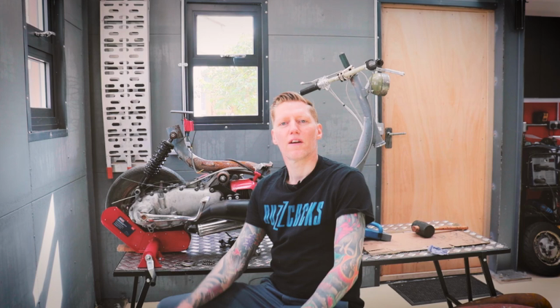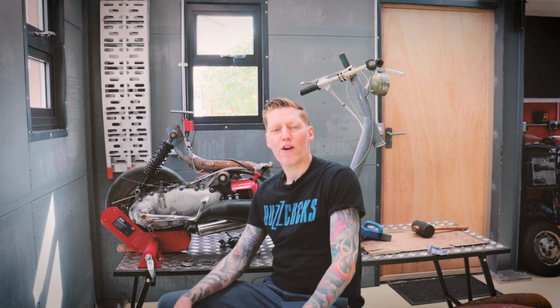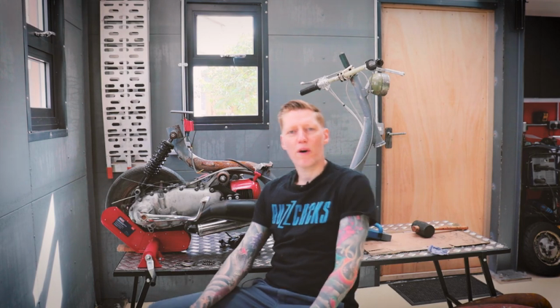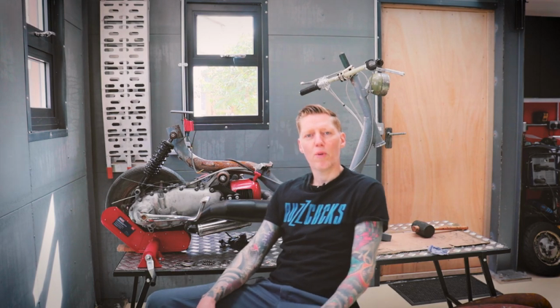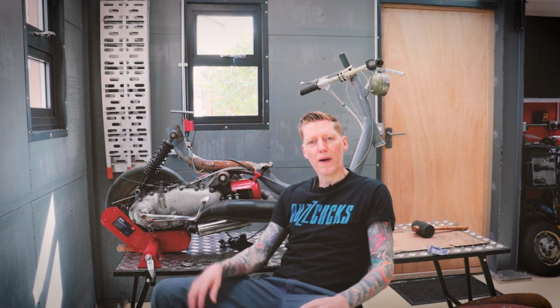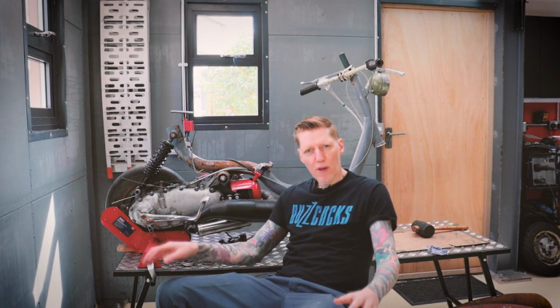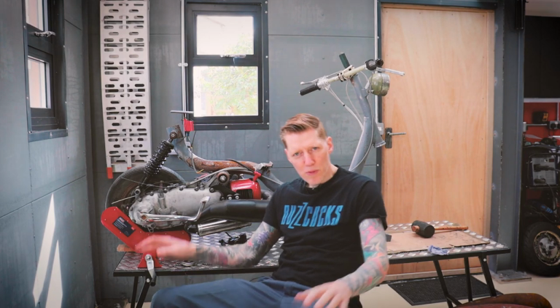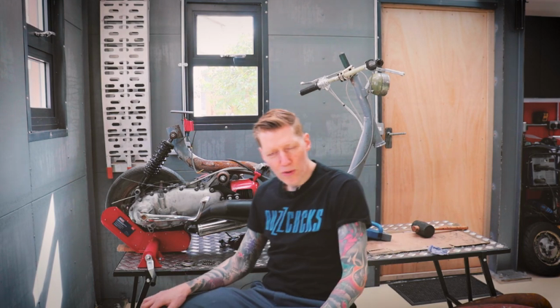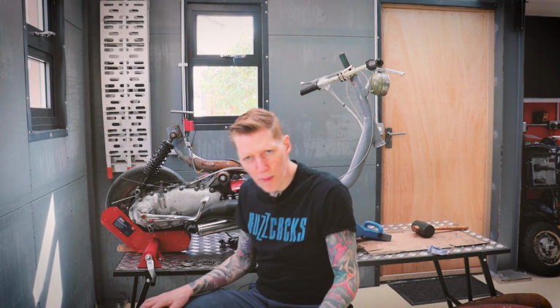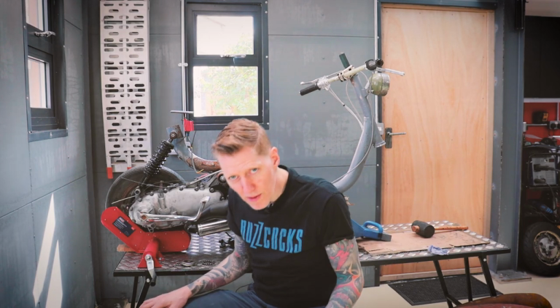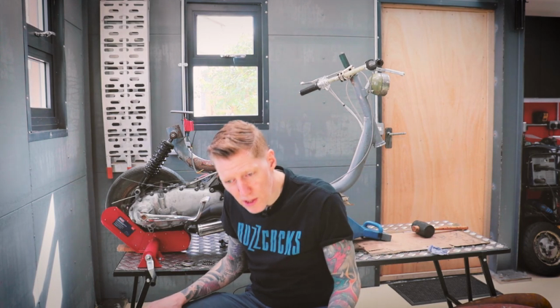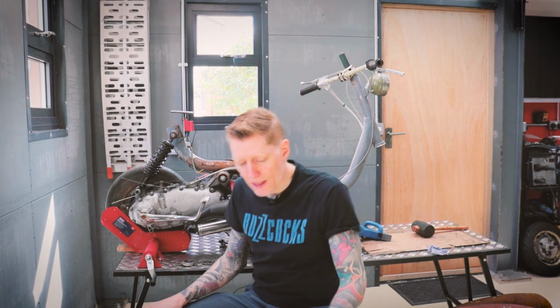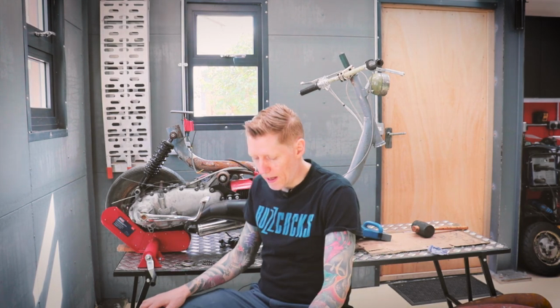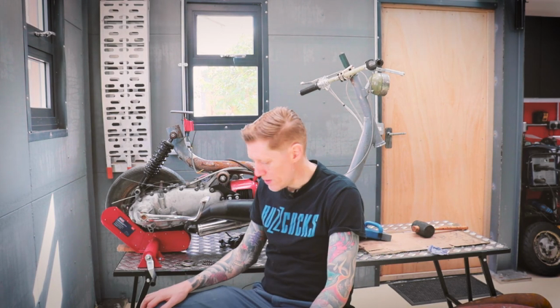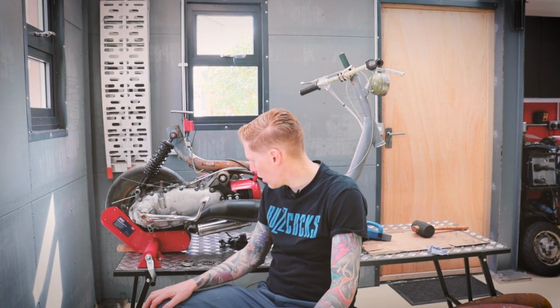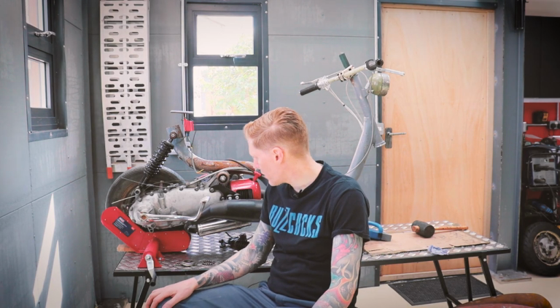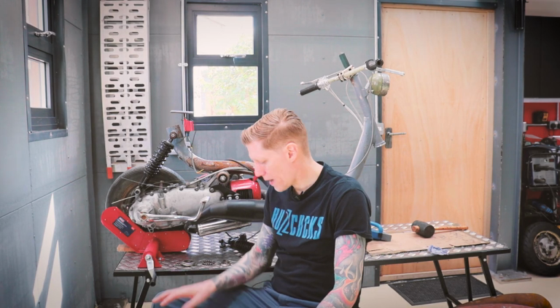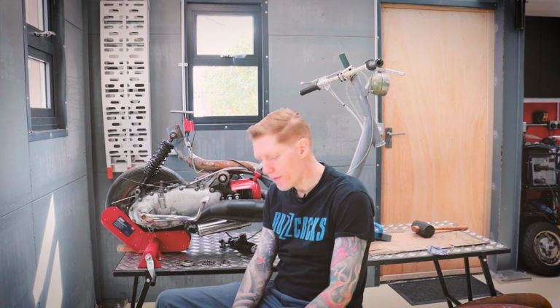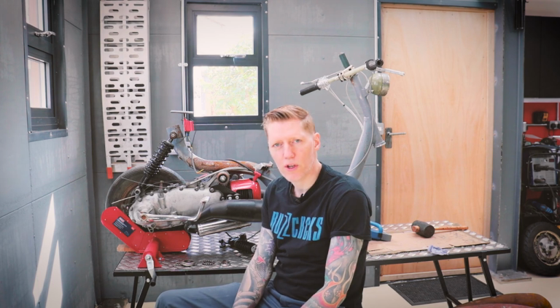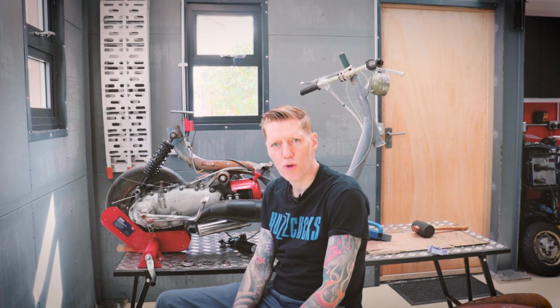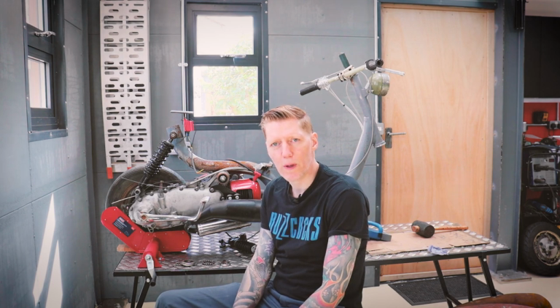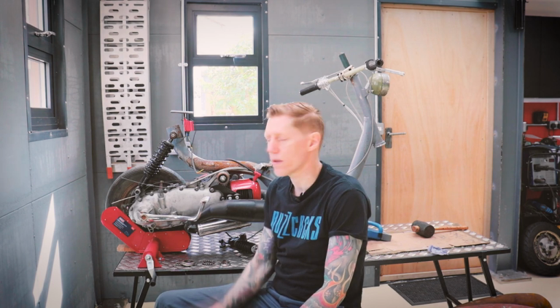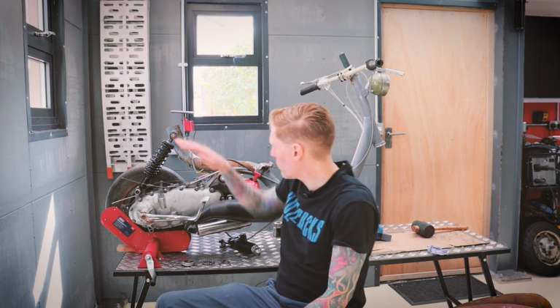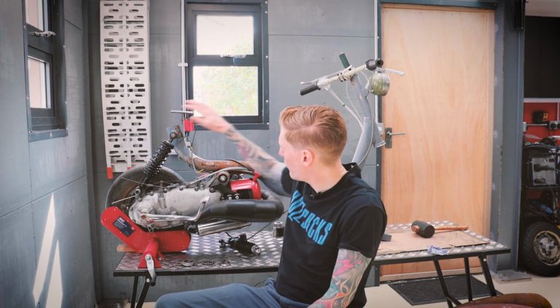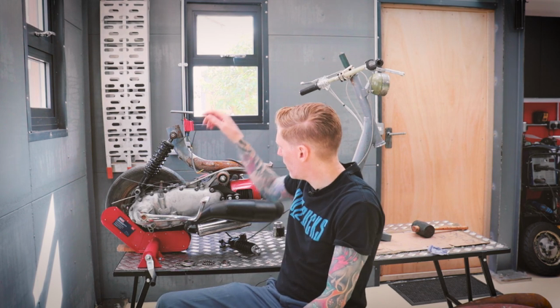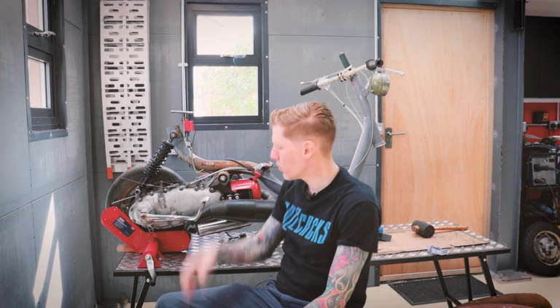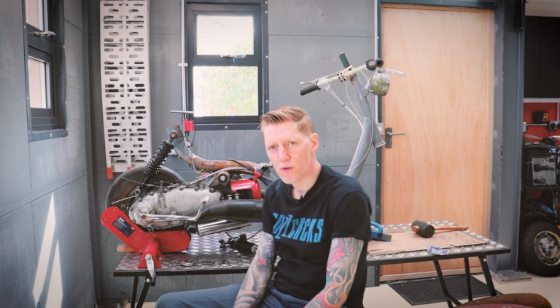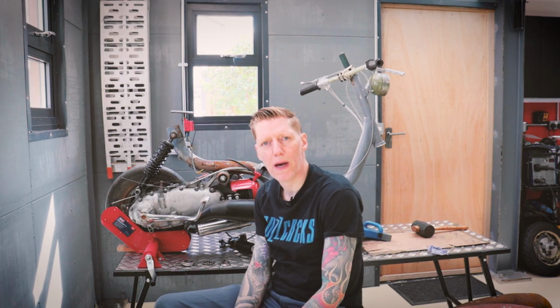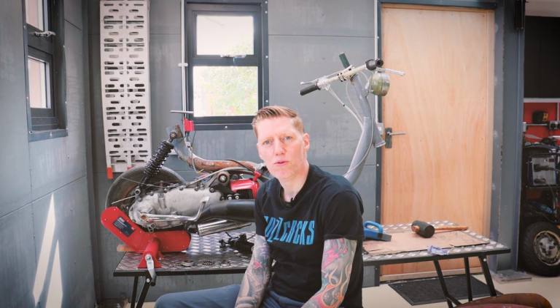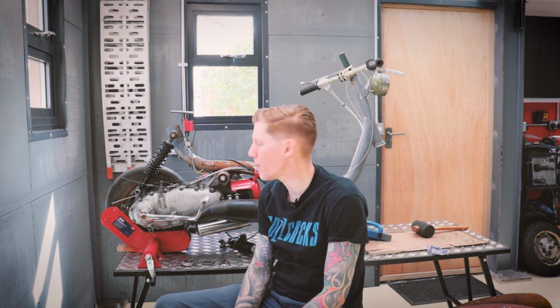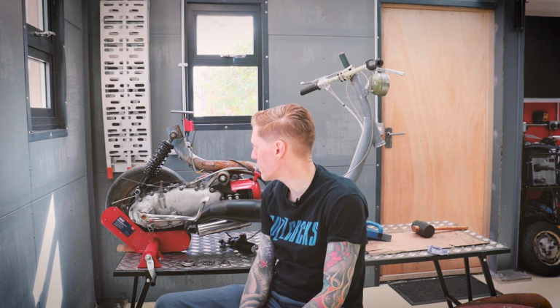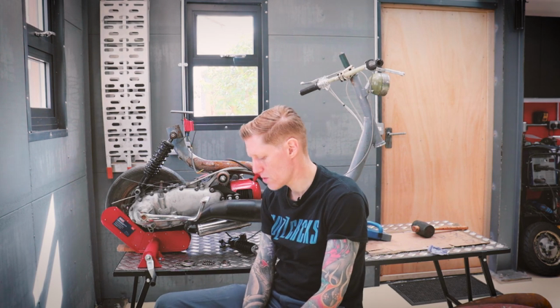Hi everyone, welcome back to another episode of Cobweb Garage. This time I'm going to have a look at the loop because I want to fit a loop and some panels on the back of the scooter.